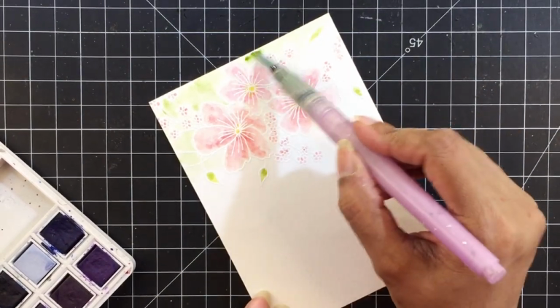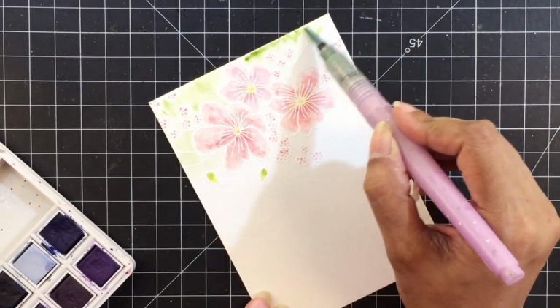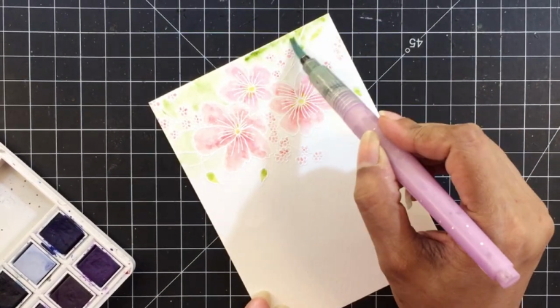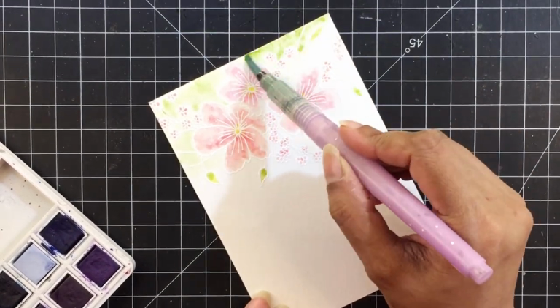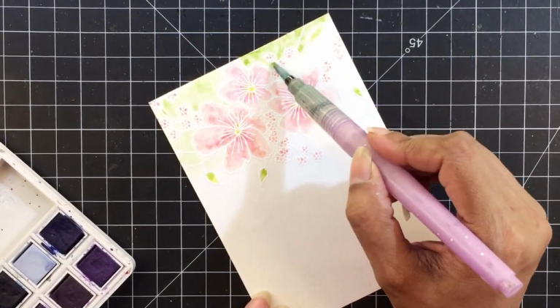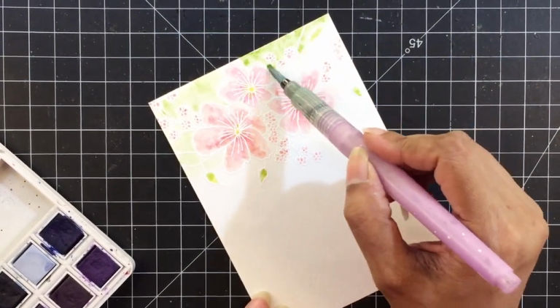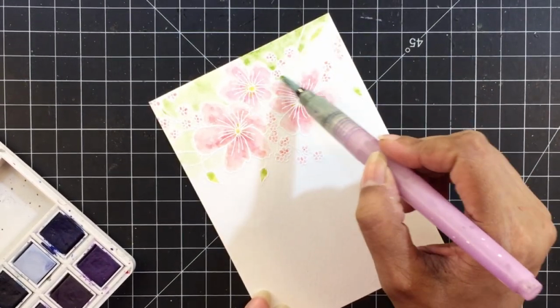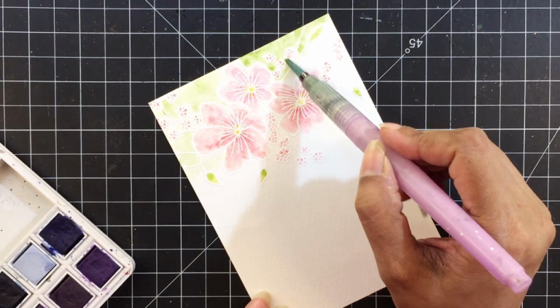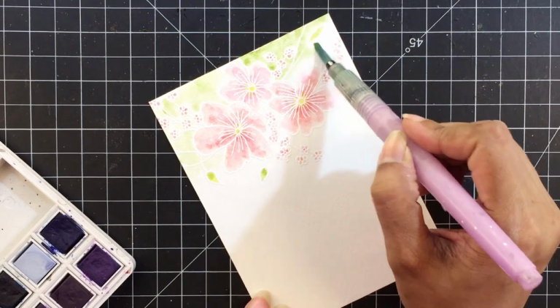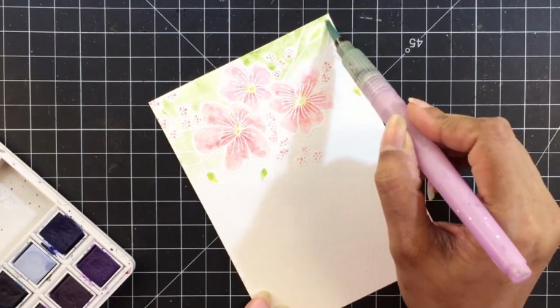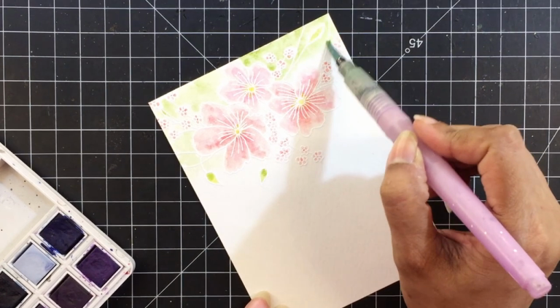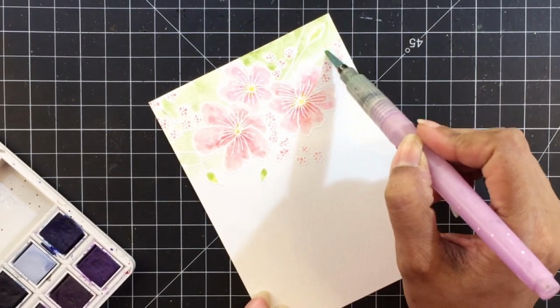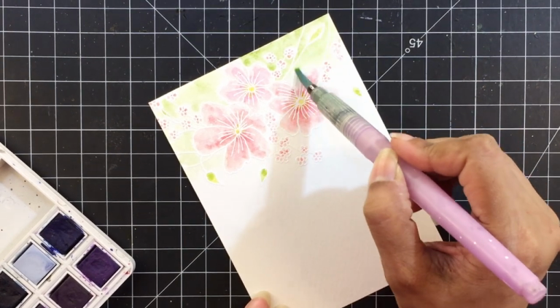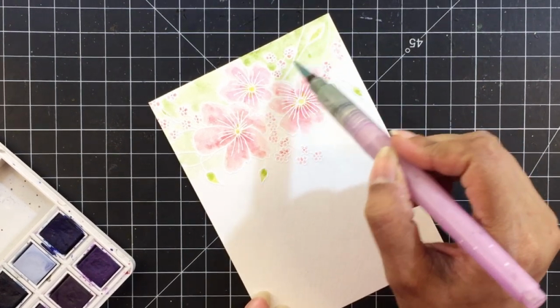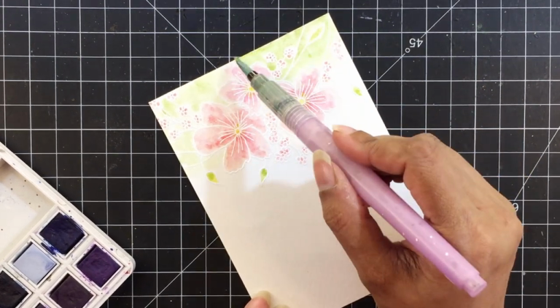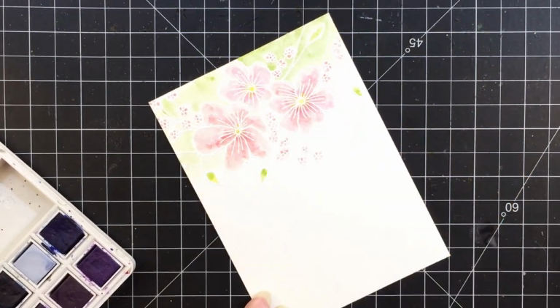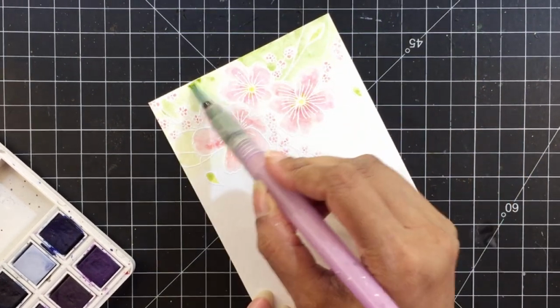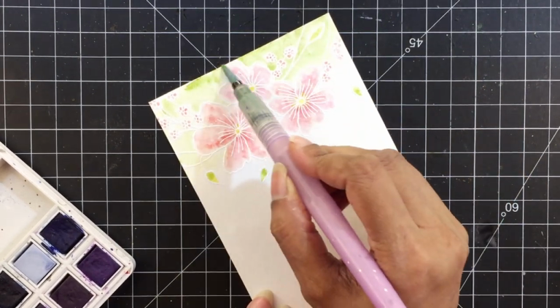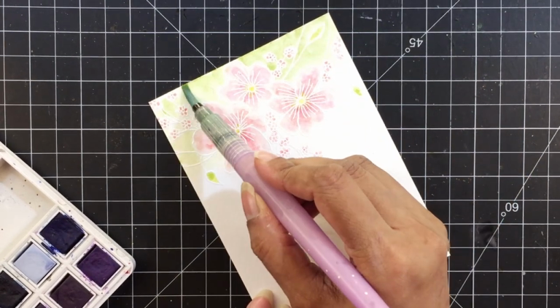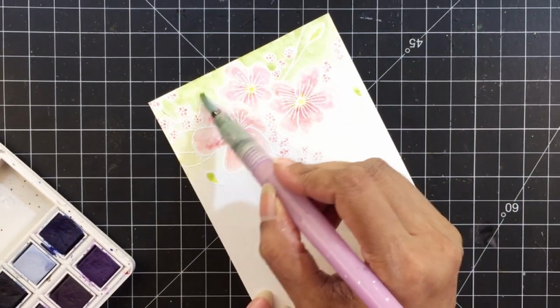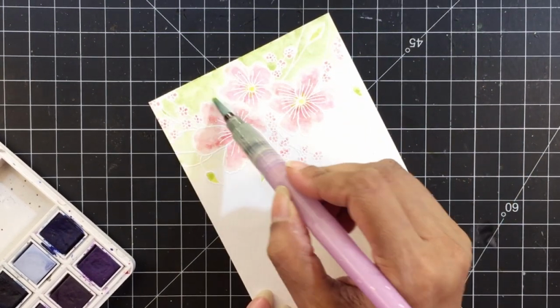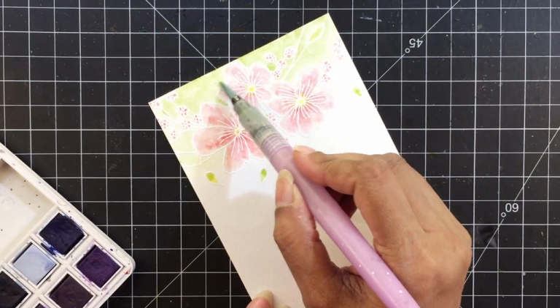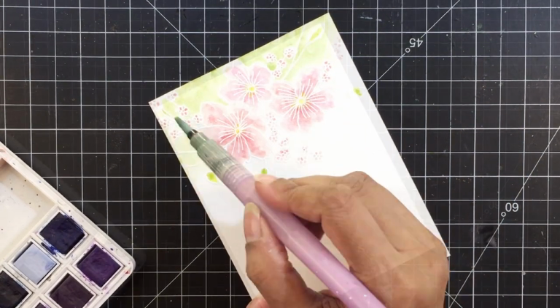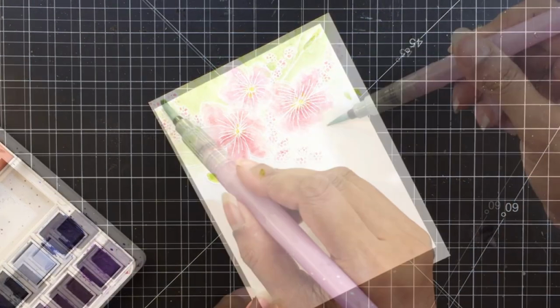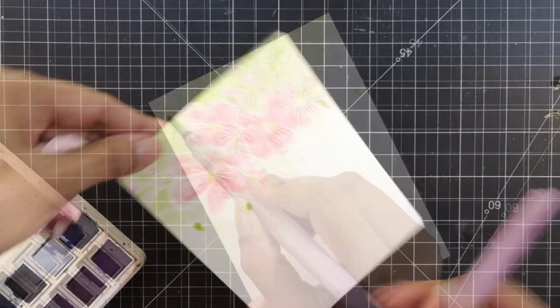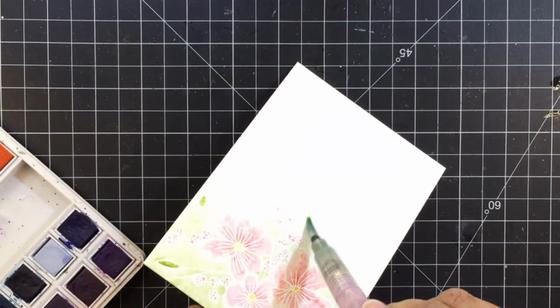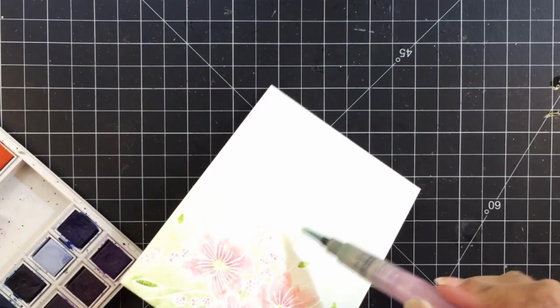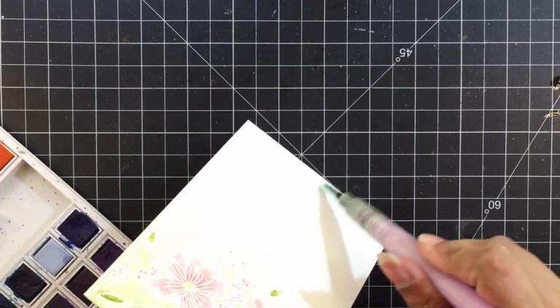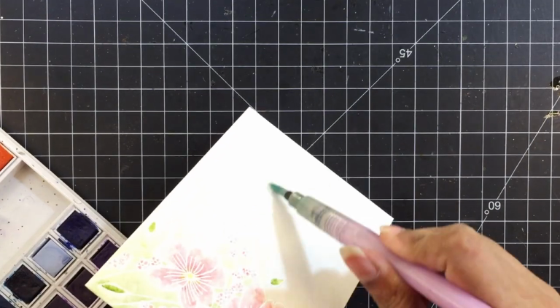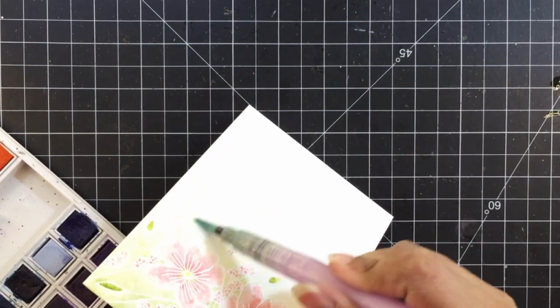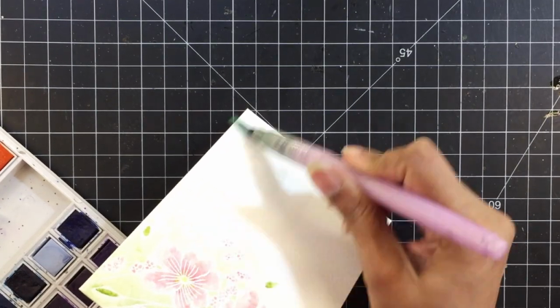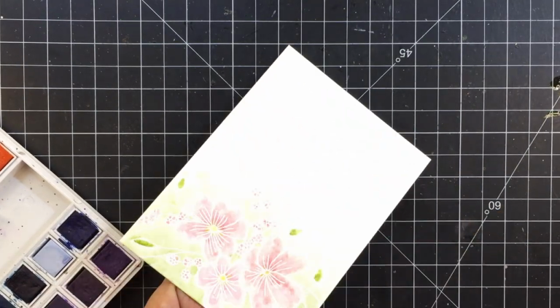Once I'm done coloring the flowers, I'll start applying Forest Glade watercolor to the background. I'll keep this slightly darker on the top and reduce the intensity as I move down.